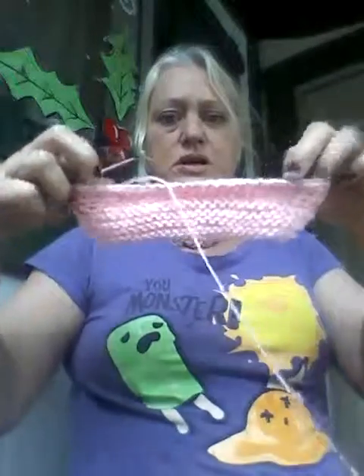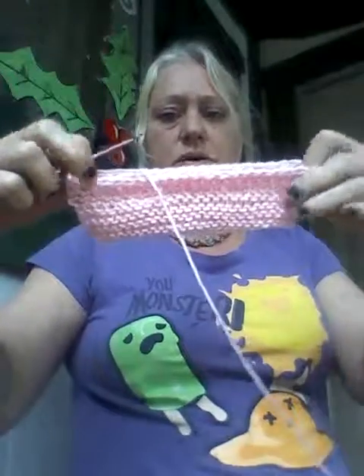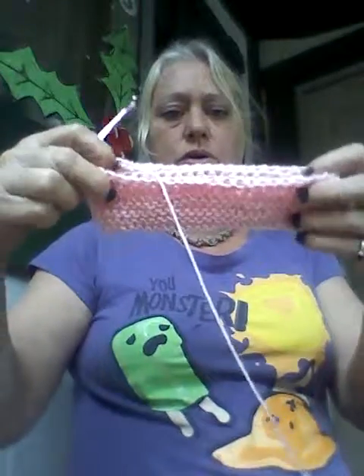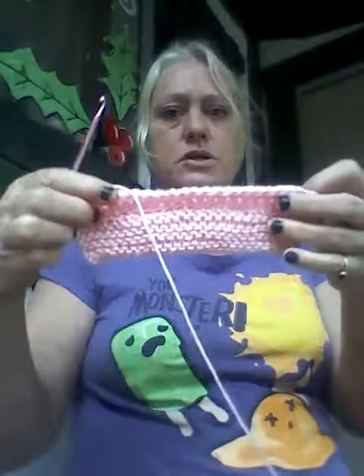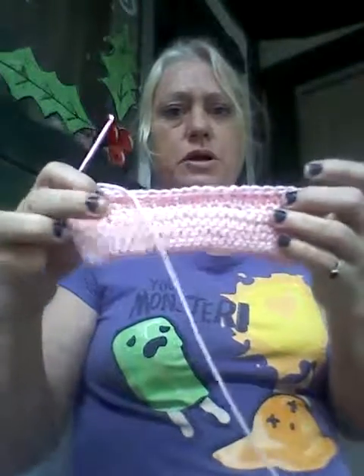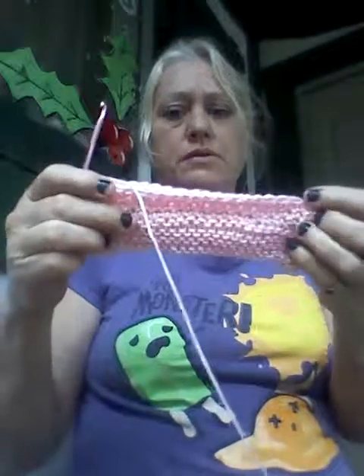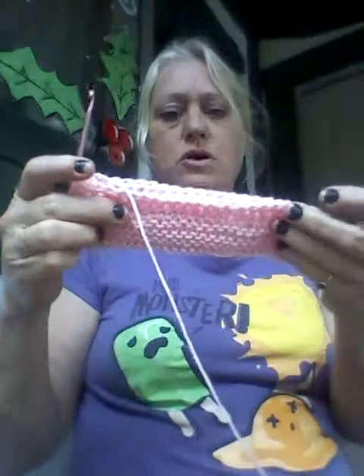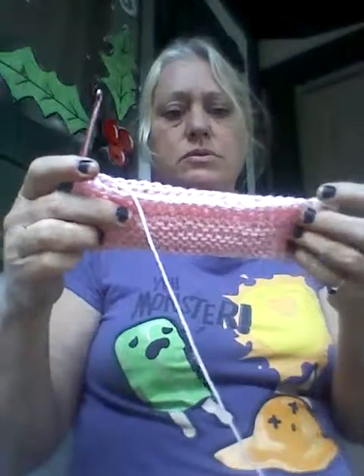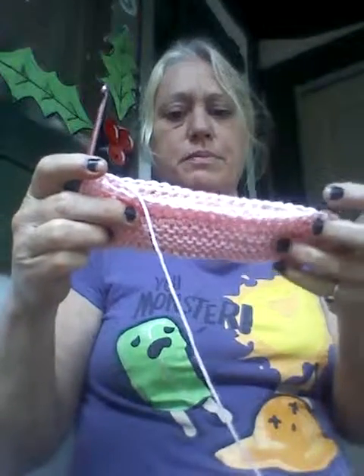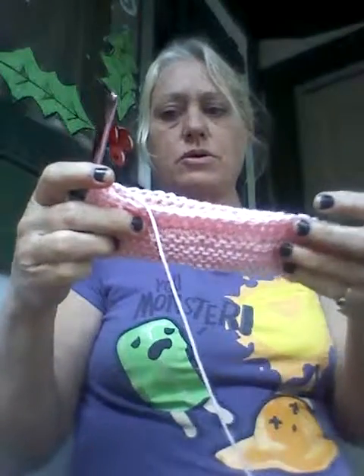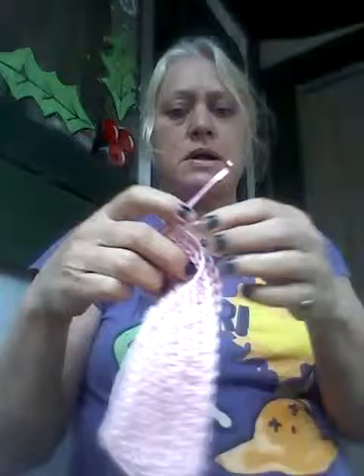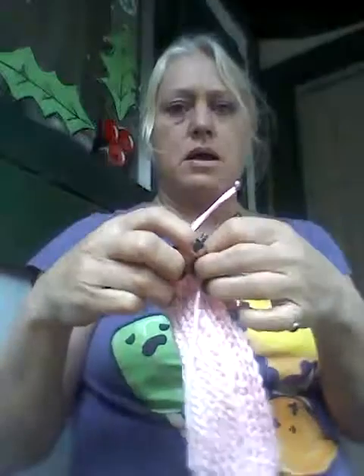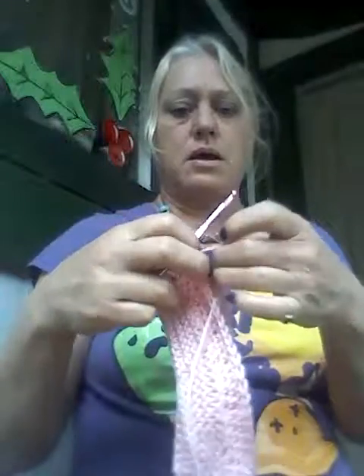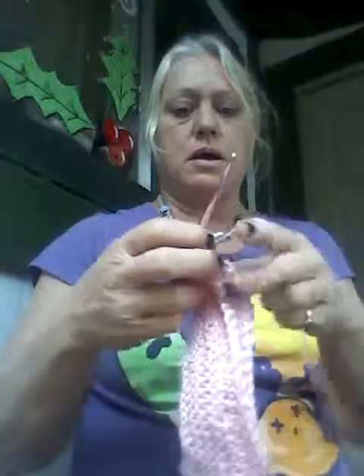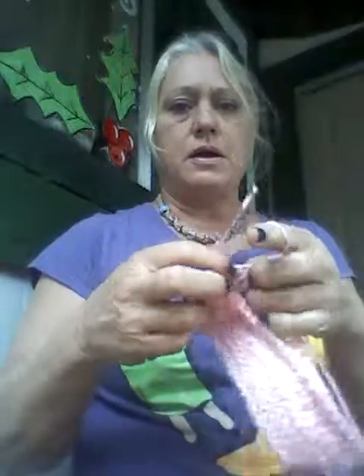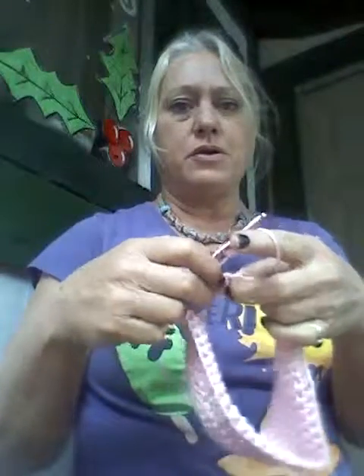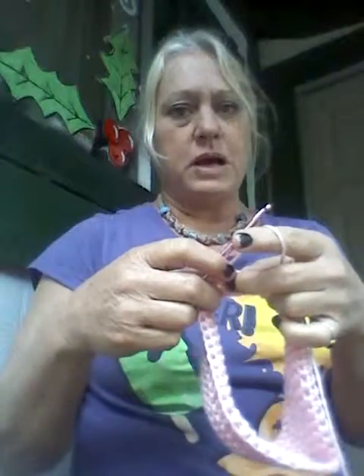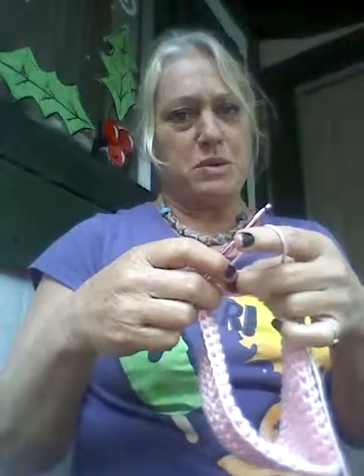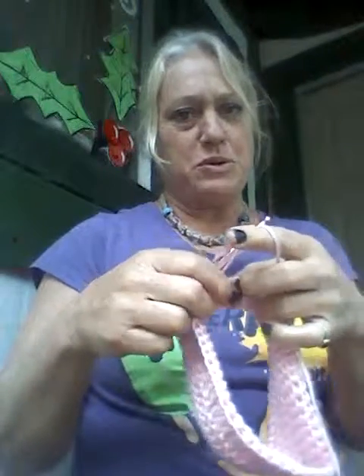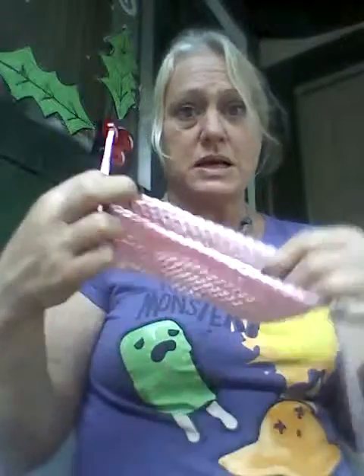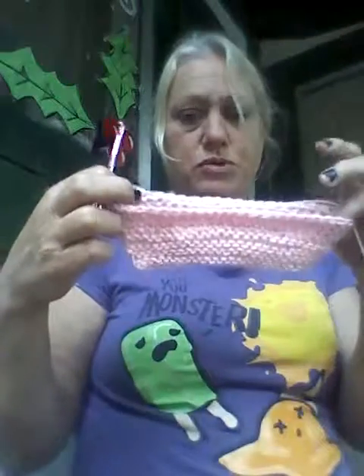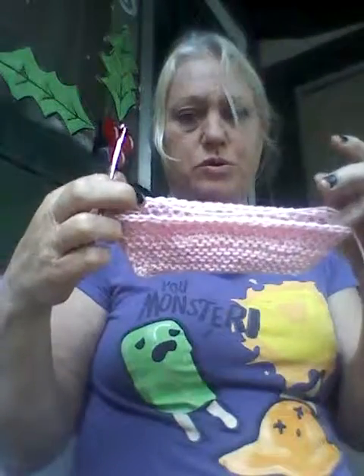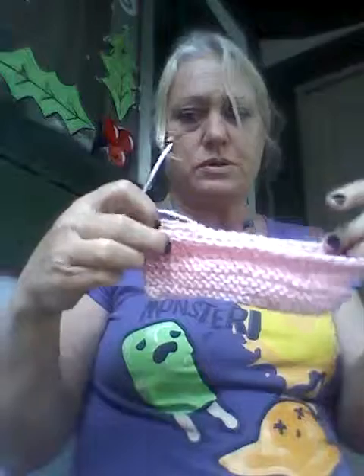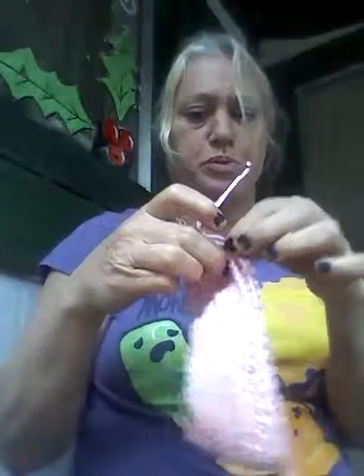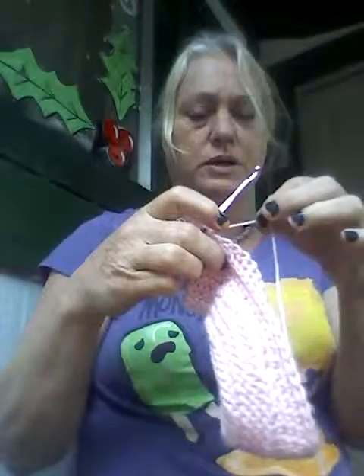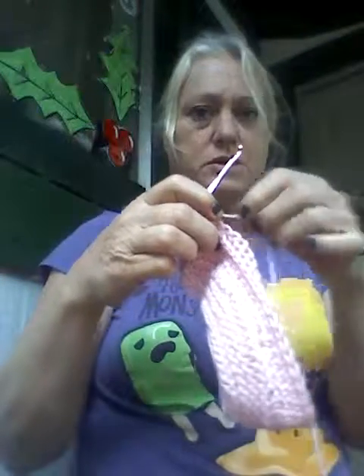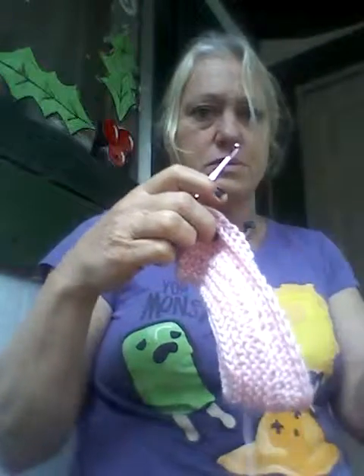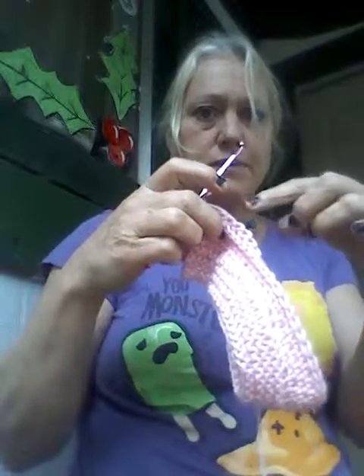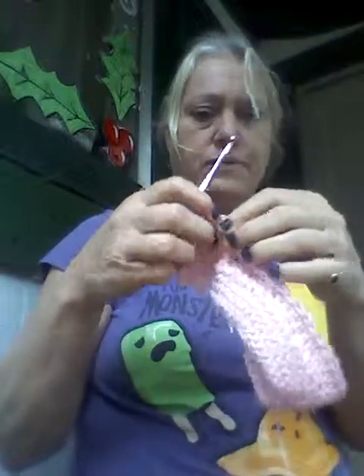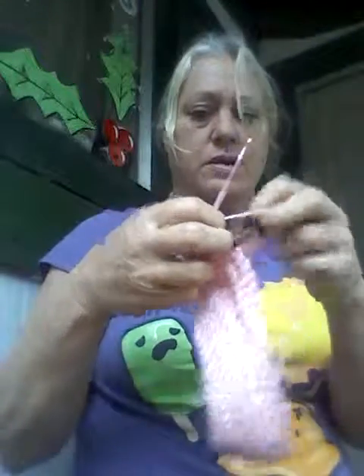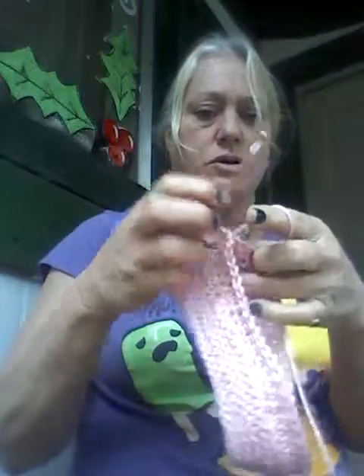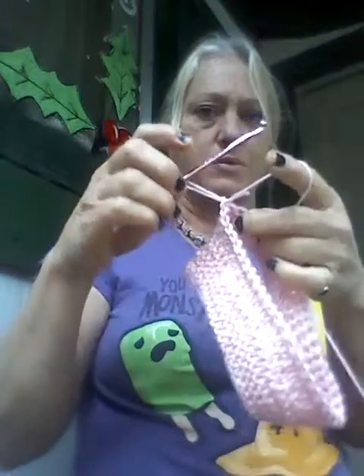We're still working on the infant toddler baby skirt and I know you're gonna hate me, but you need to take out two rows. You just pull it and it just comes out, and then you grab your needle.